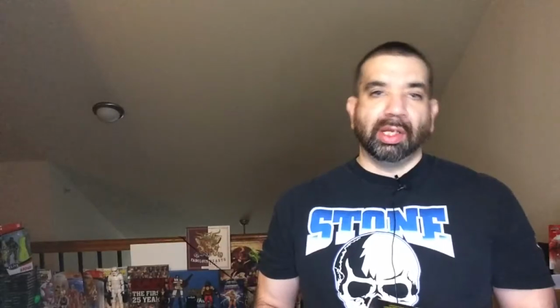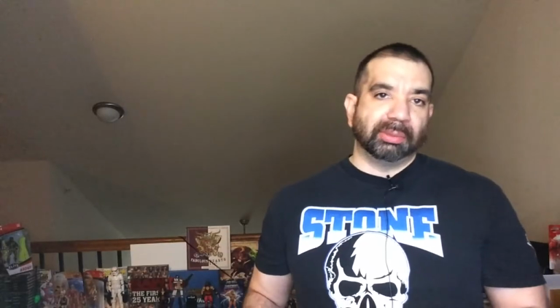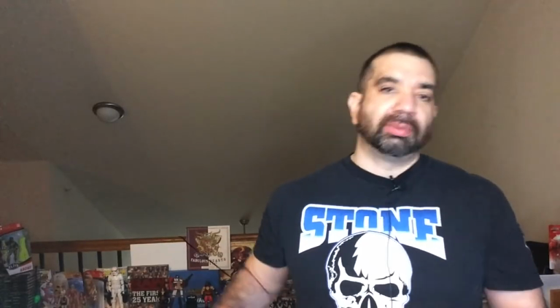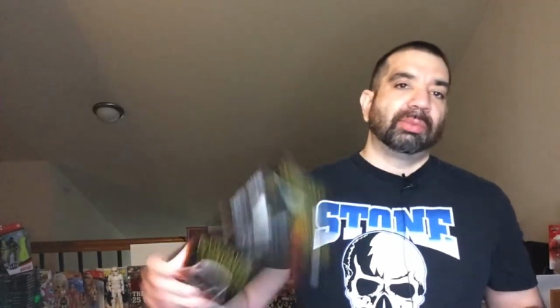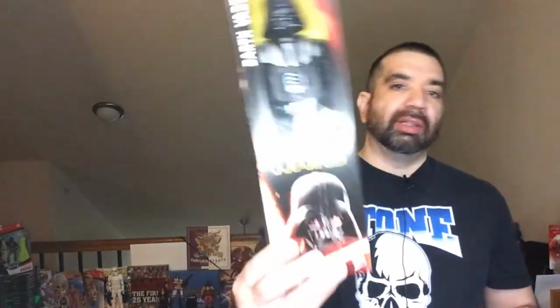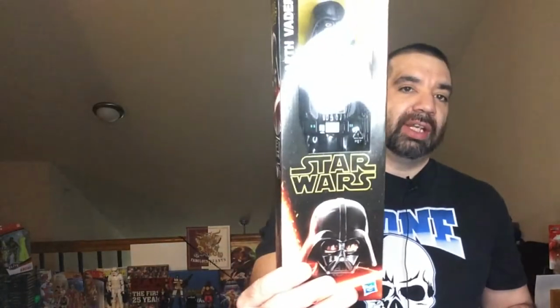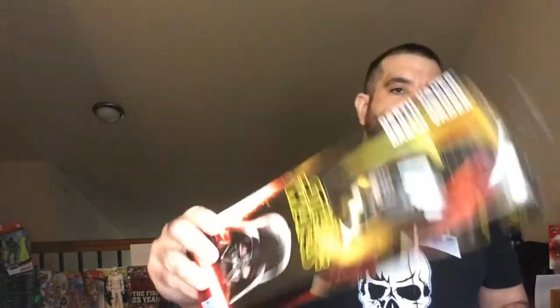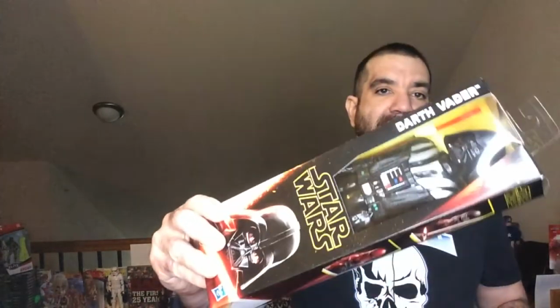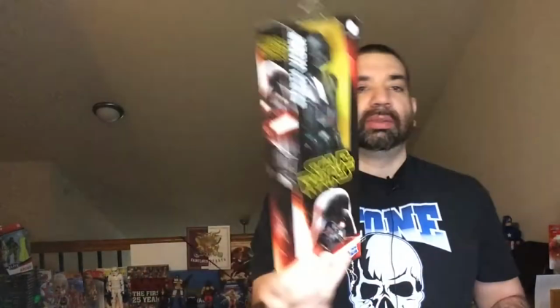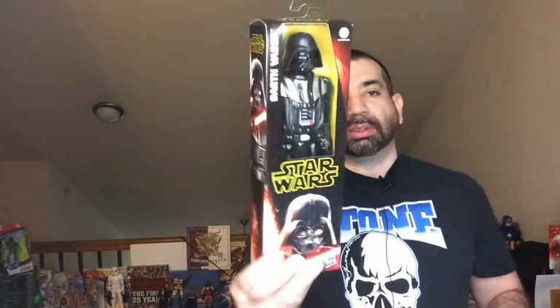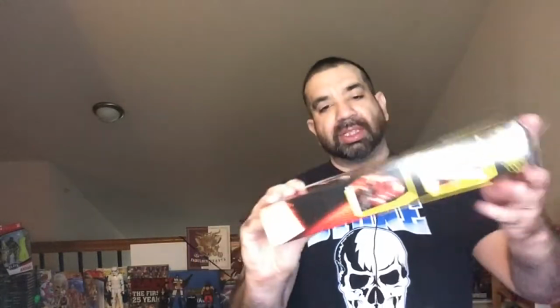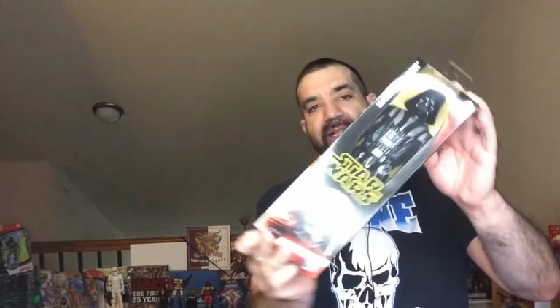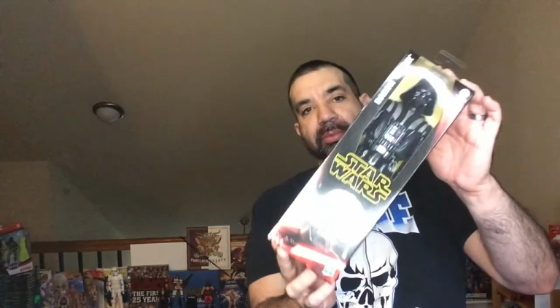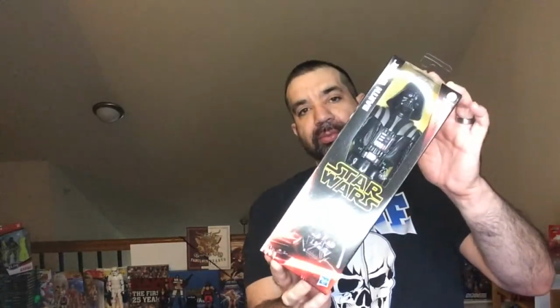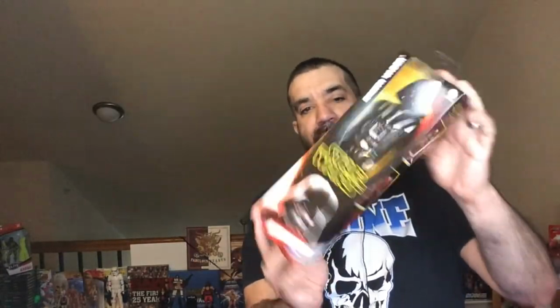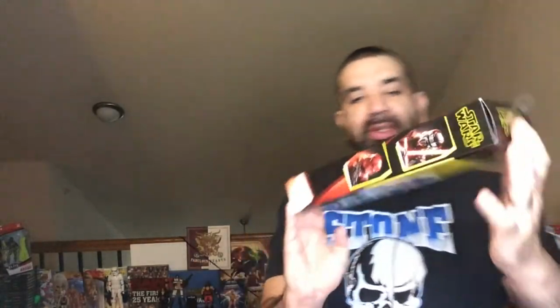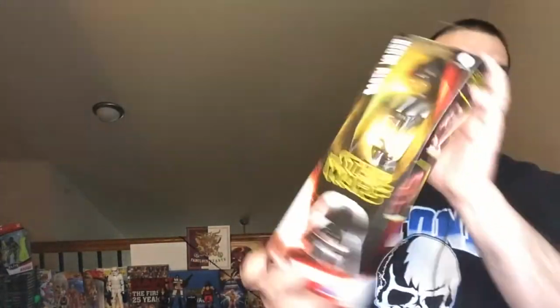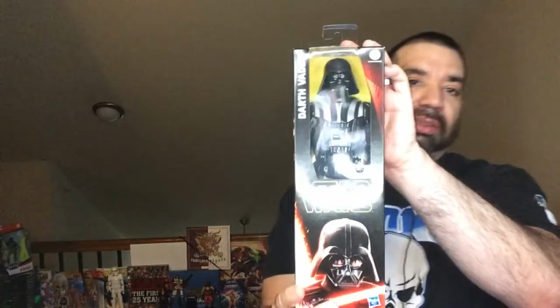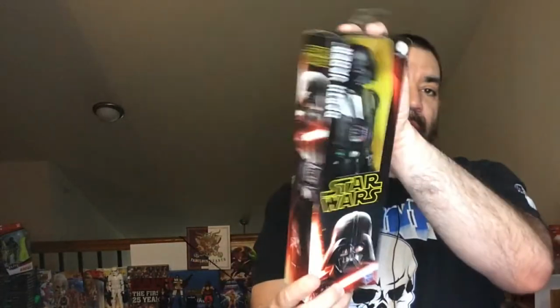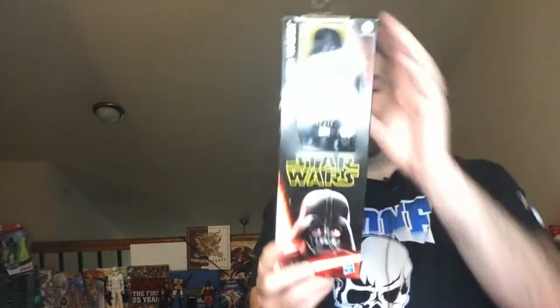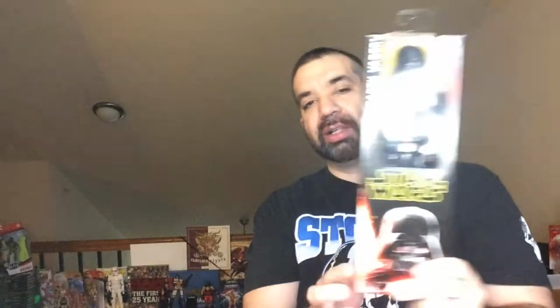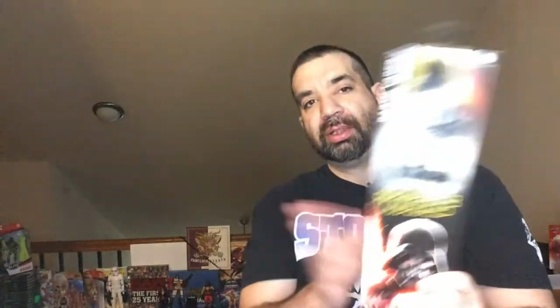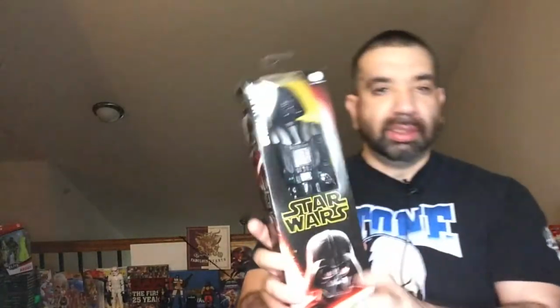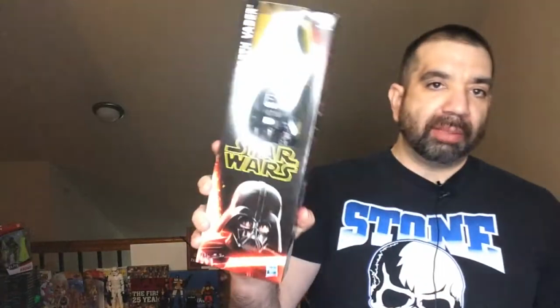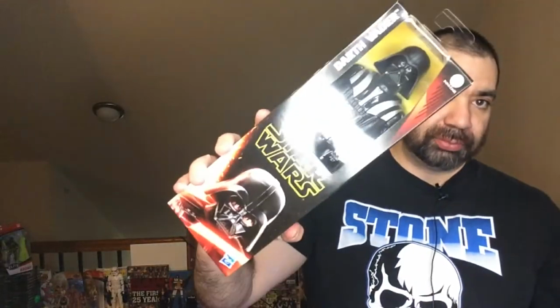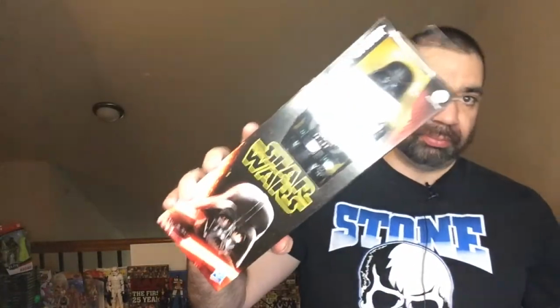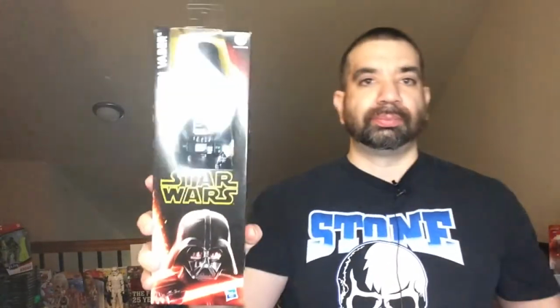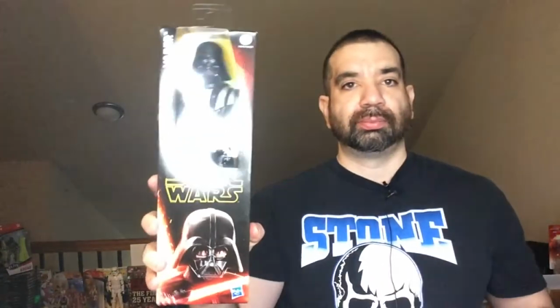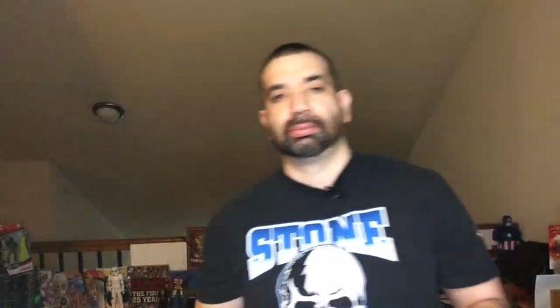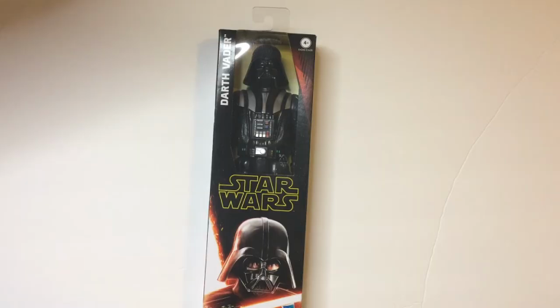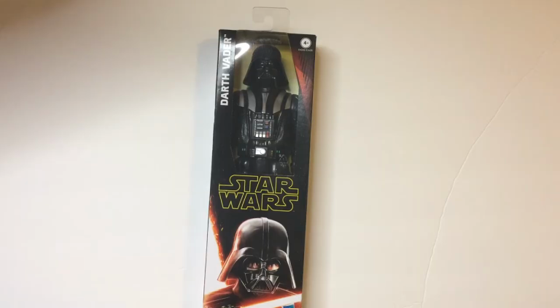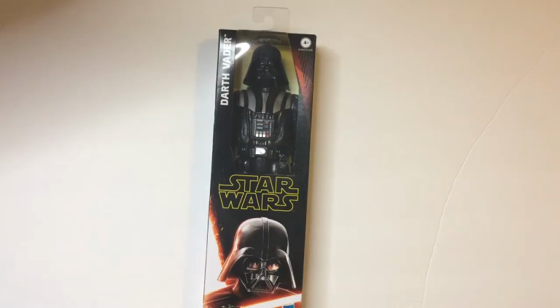Hey, welcome back to the blog. Today we're going to take a look at Darth Vader from Hasbro — the same size as the Titan Heroes from Marvel. Darth Vader is on my list, so I grabbed it to check that off. Let's open it up and check it out.